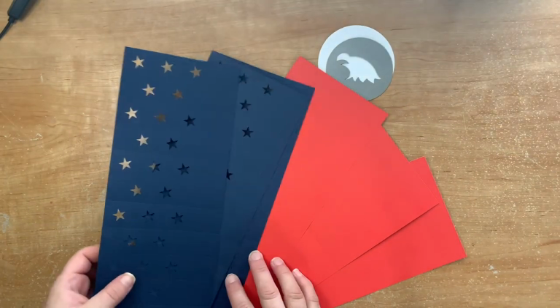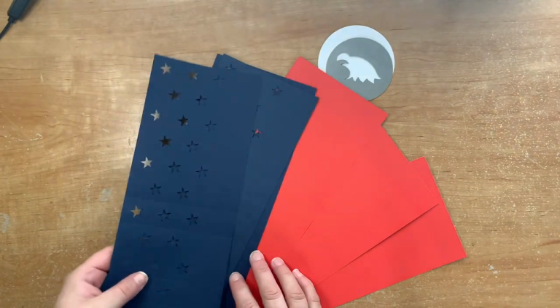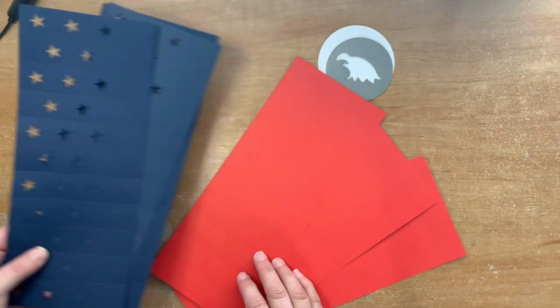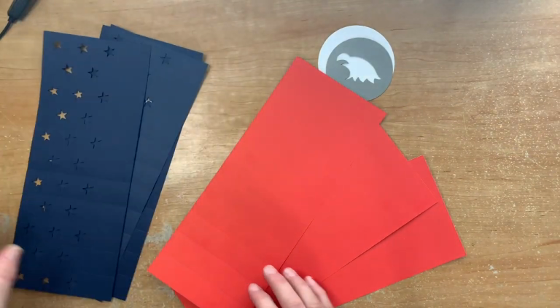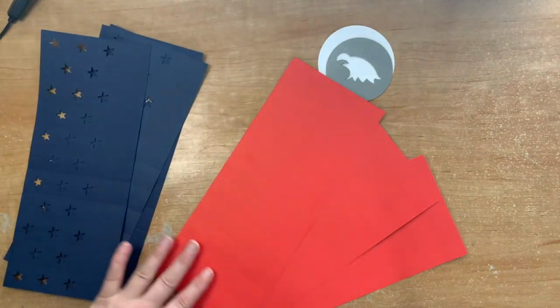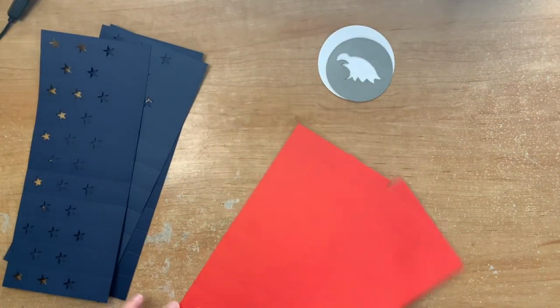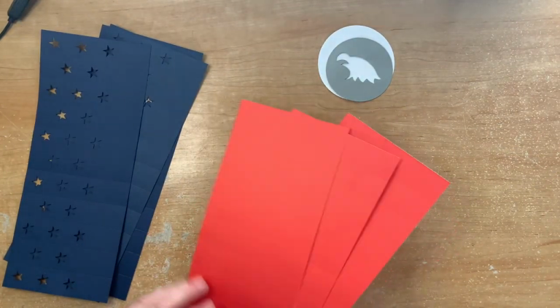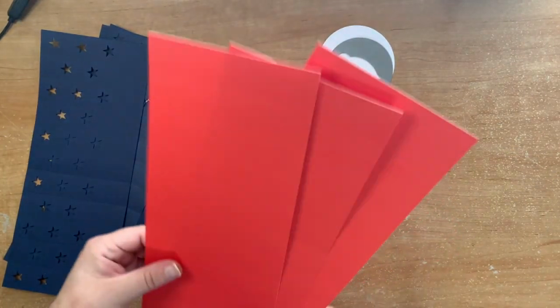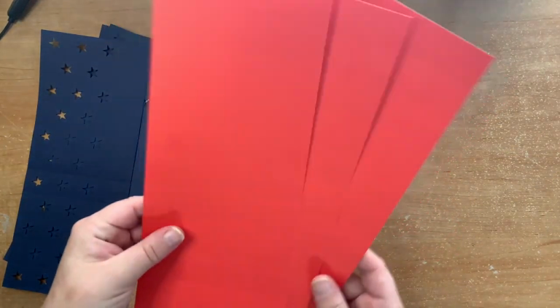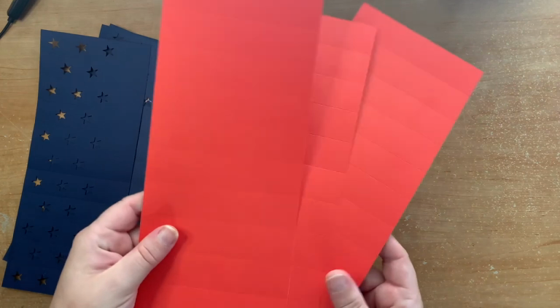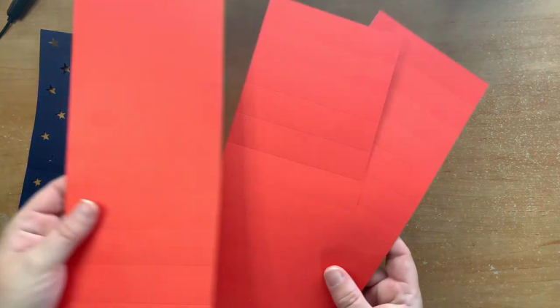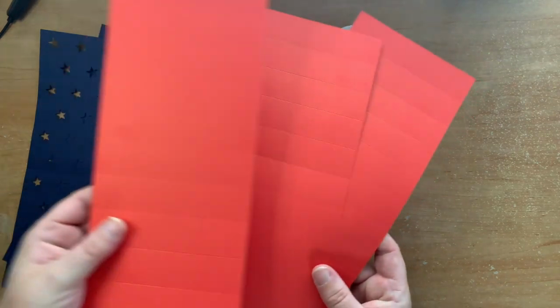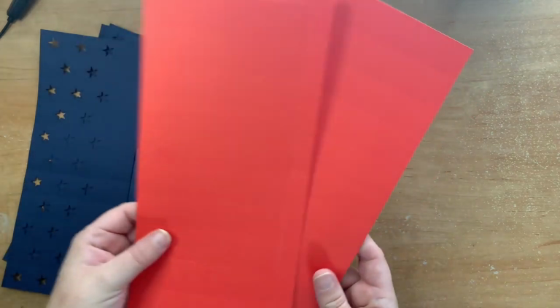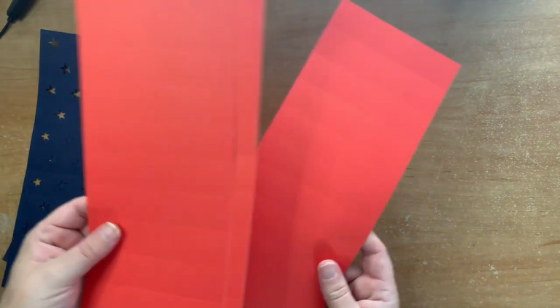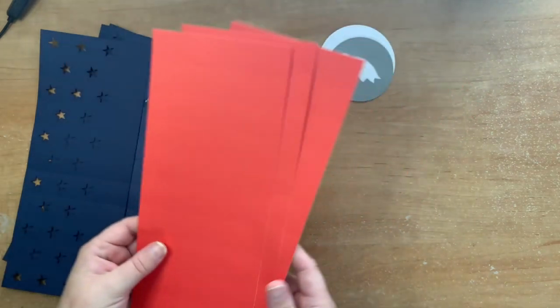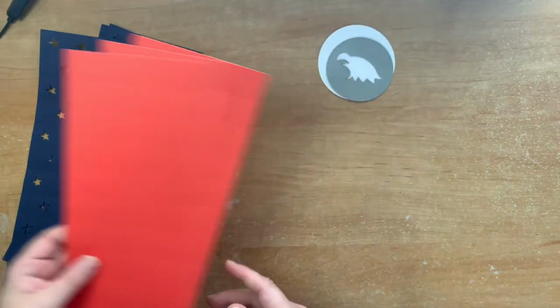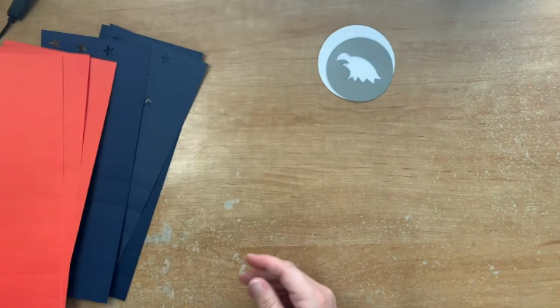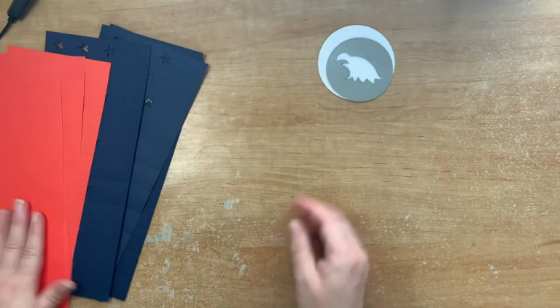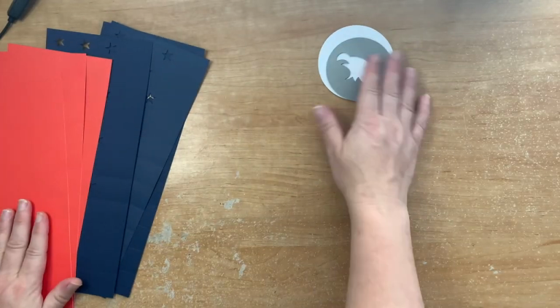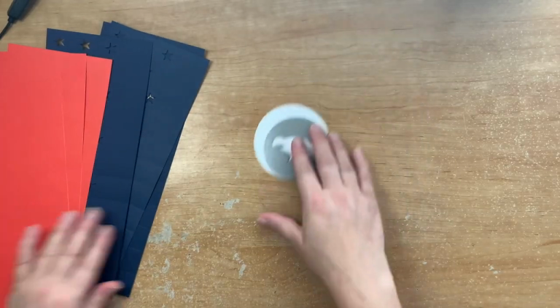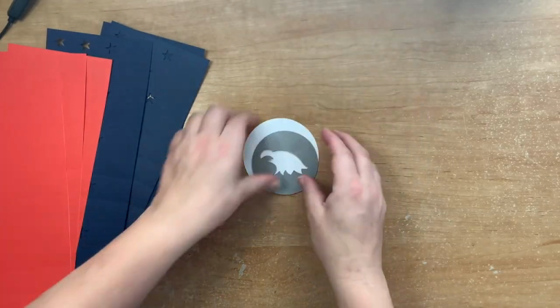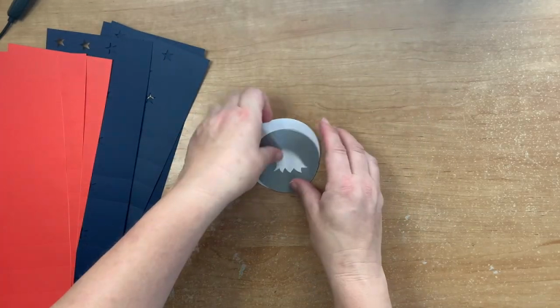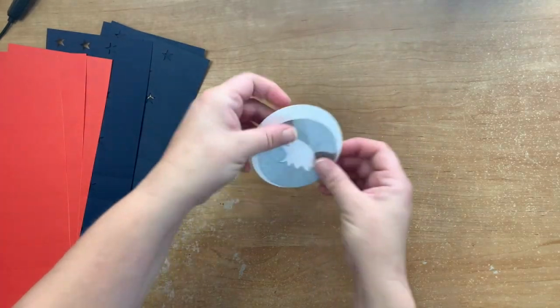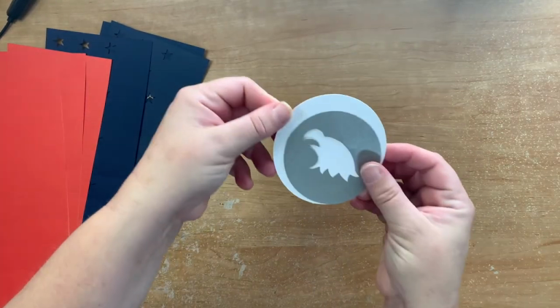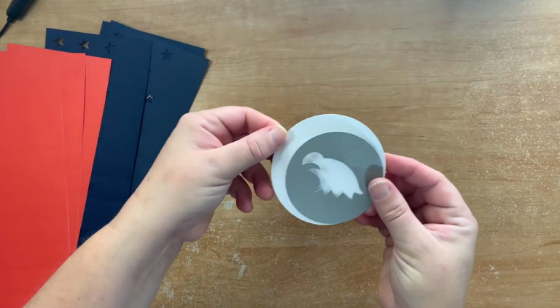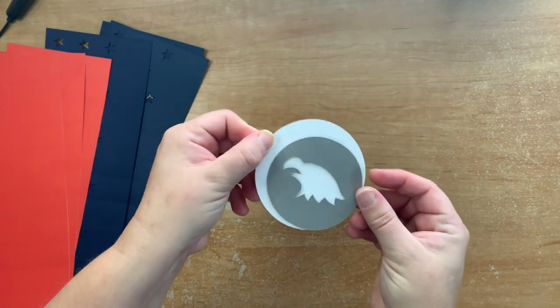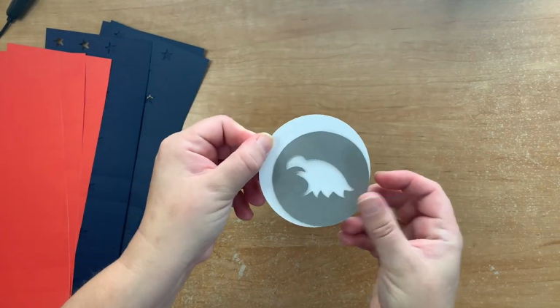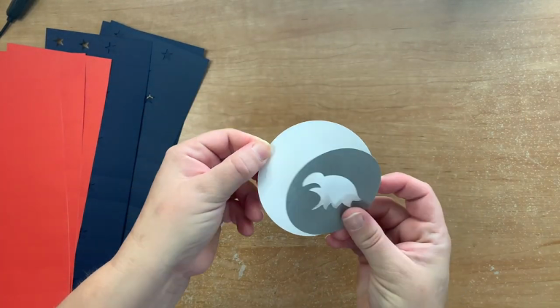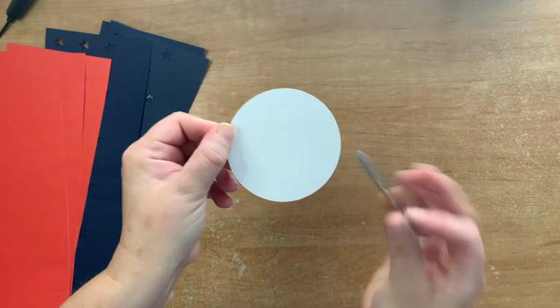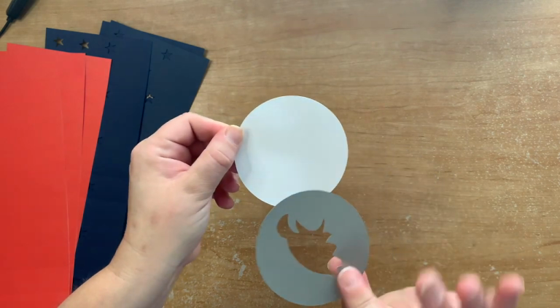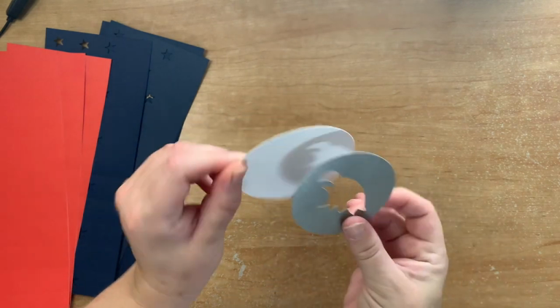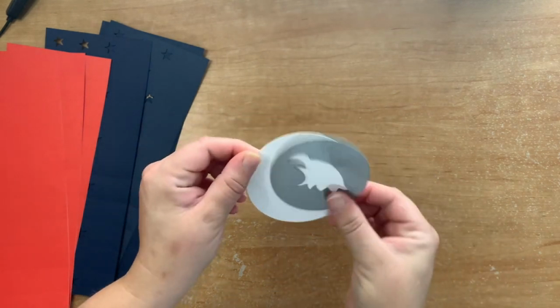So once all the pieces are cut, you can see the cut-out stars, the score lines, and the silver and white circles.